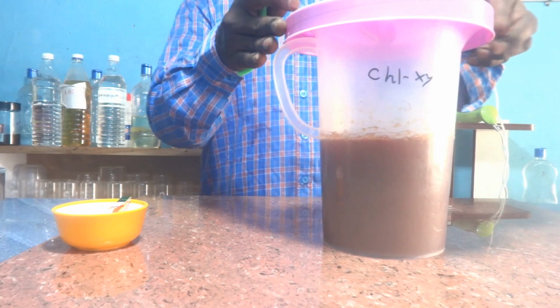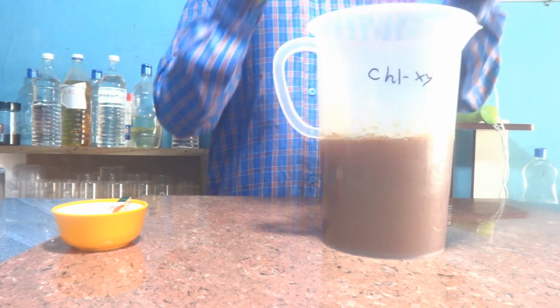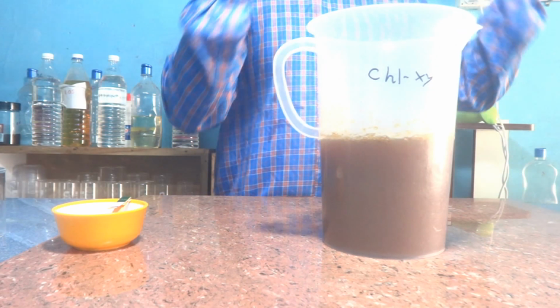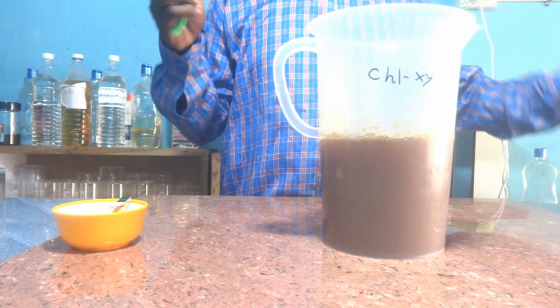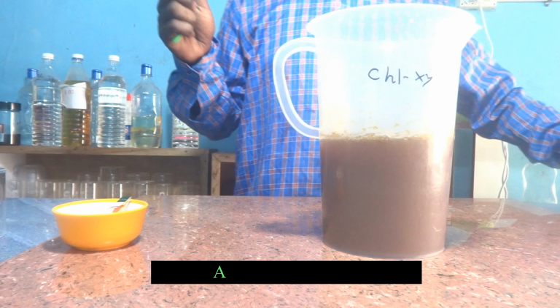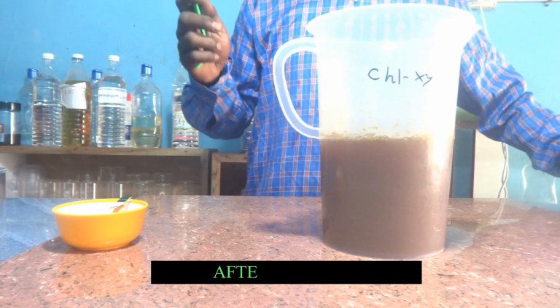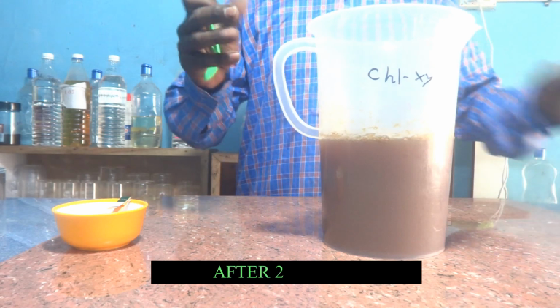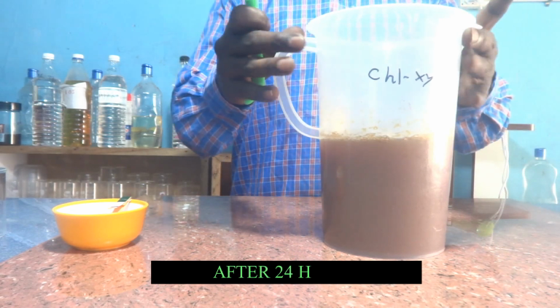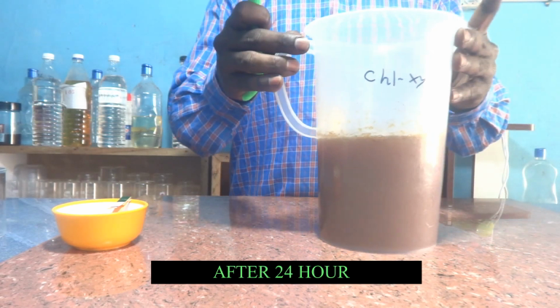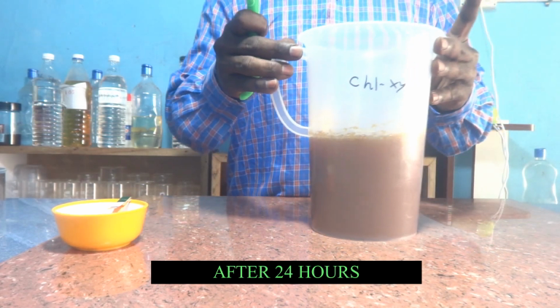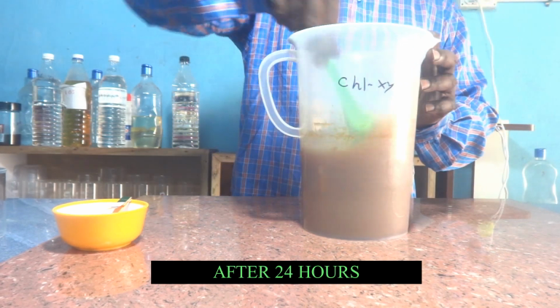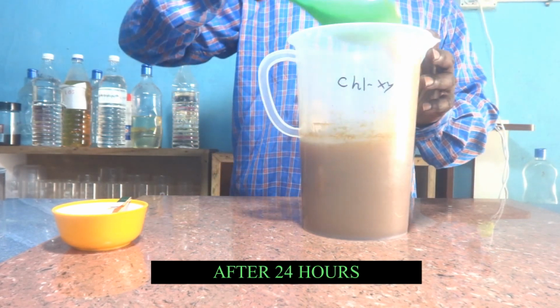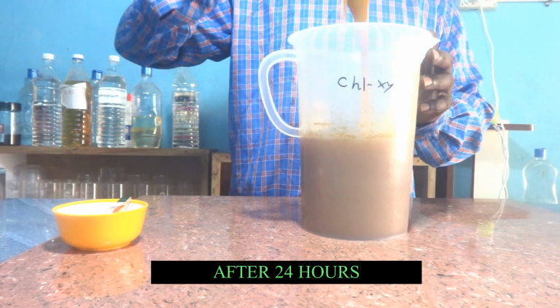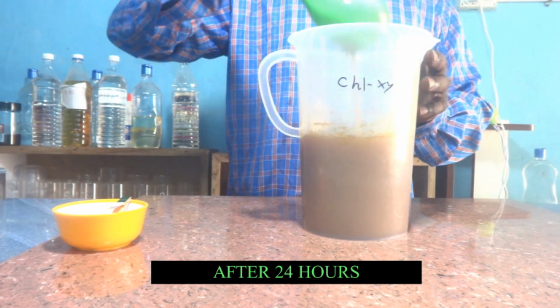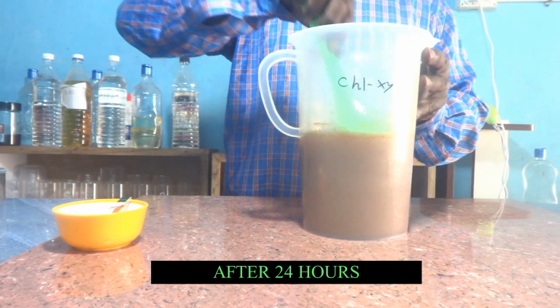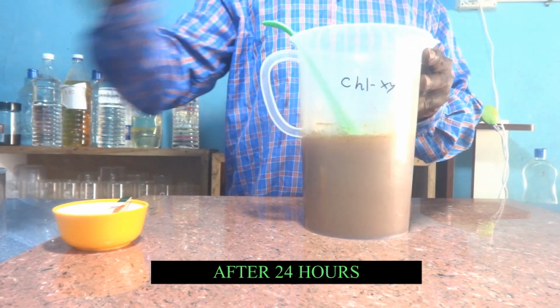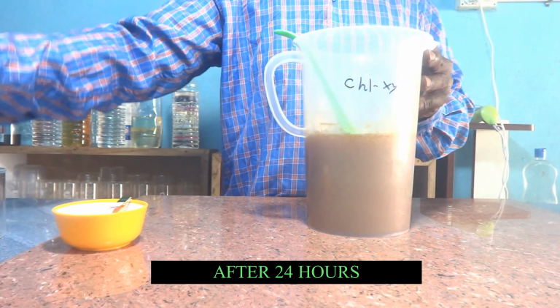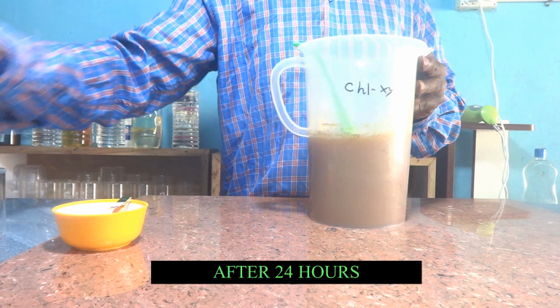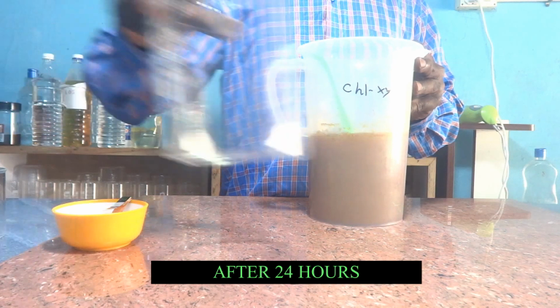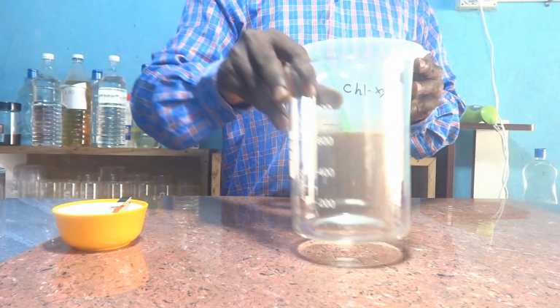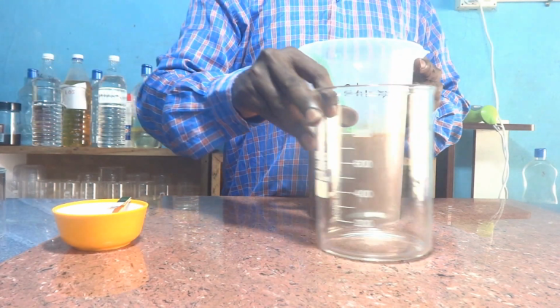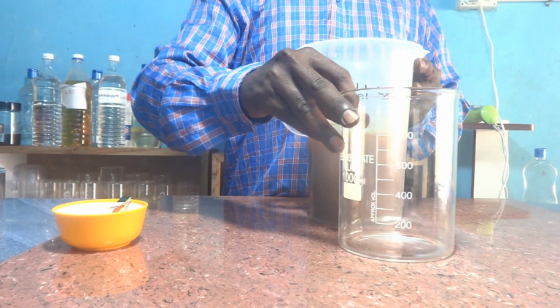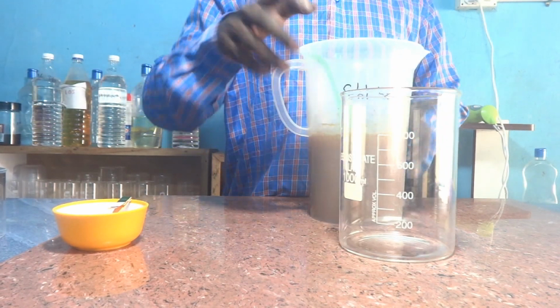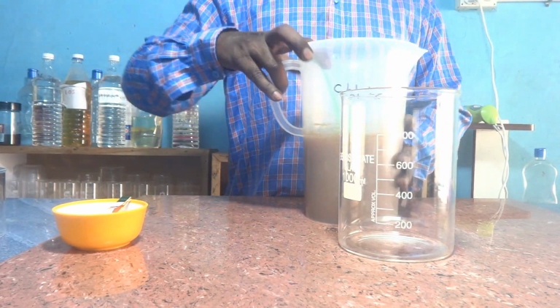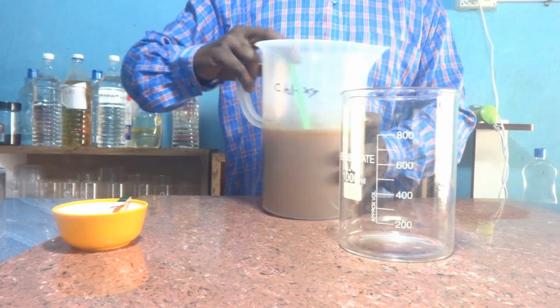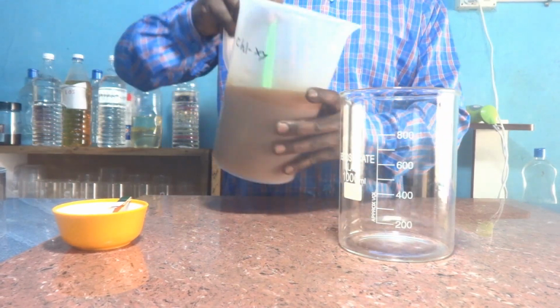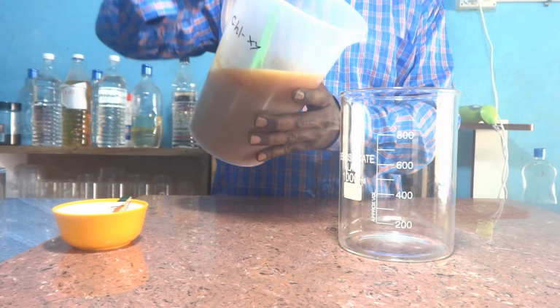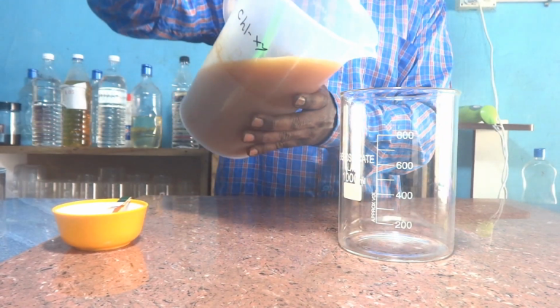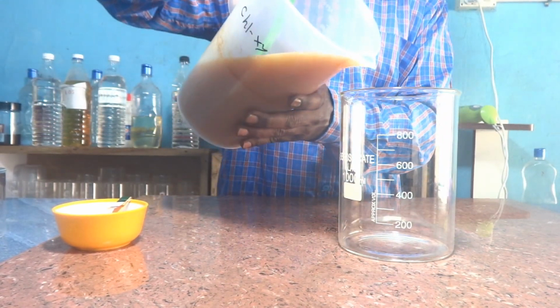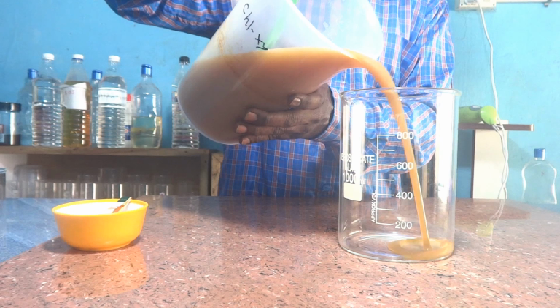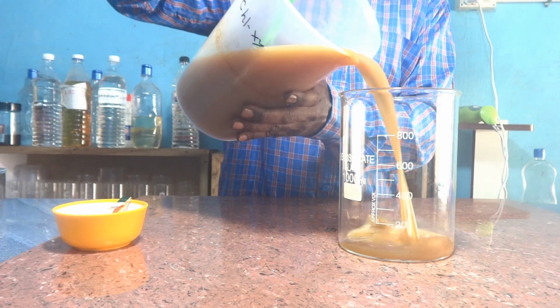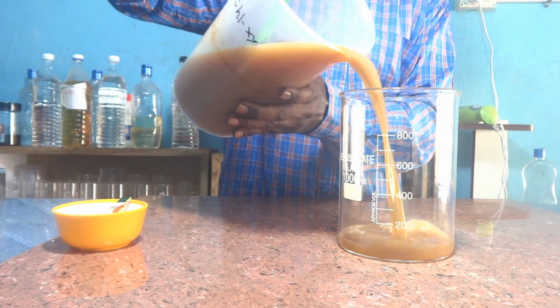24 hours are over. It is homogeneous now. I will transfer the material into a glass beaker so that we can see the consistency. This is the consistency of the floor cleaner.